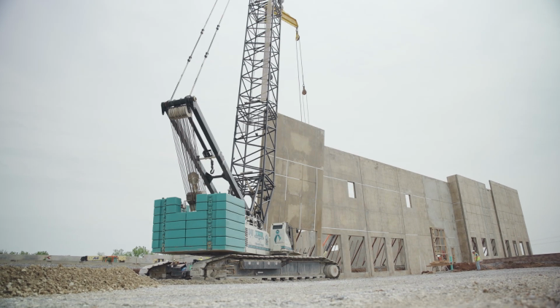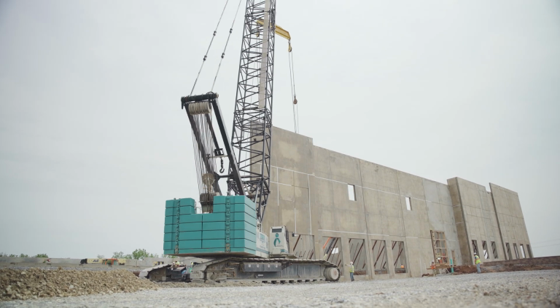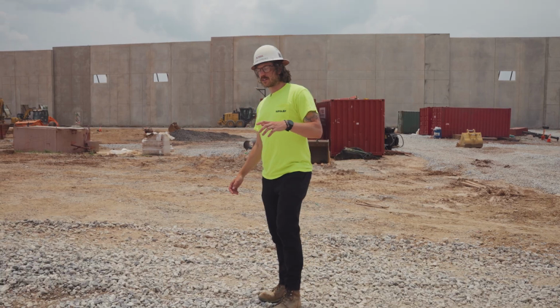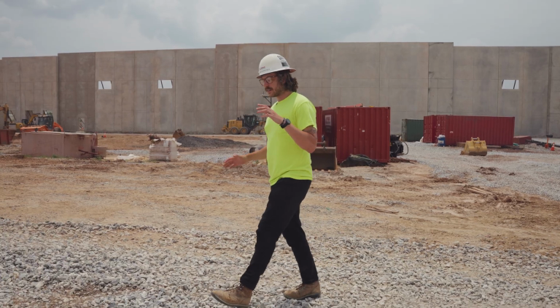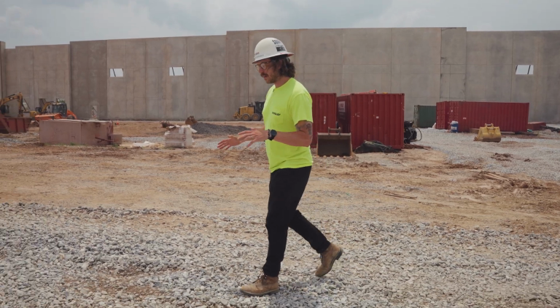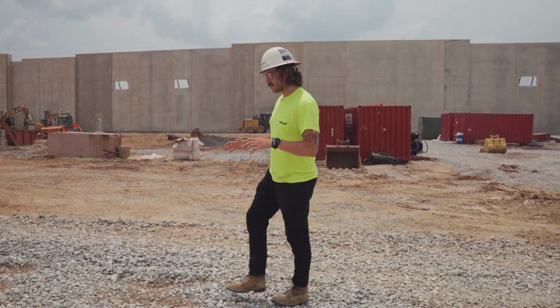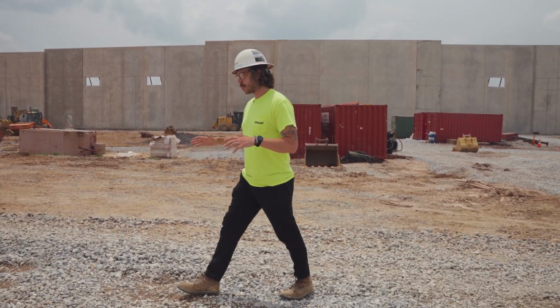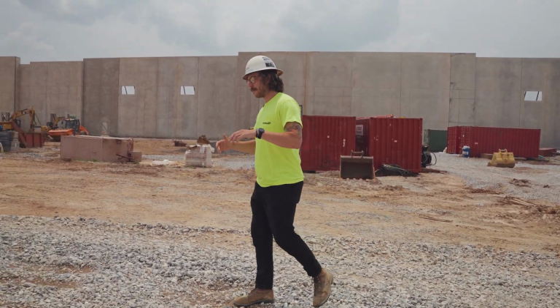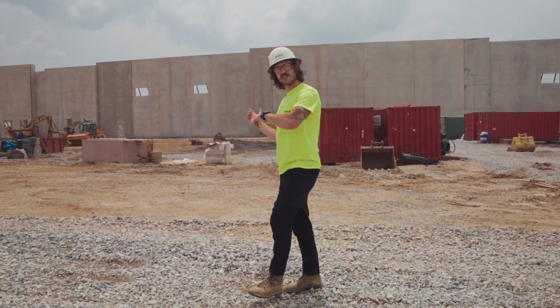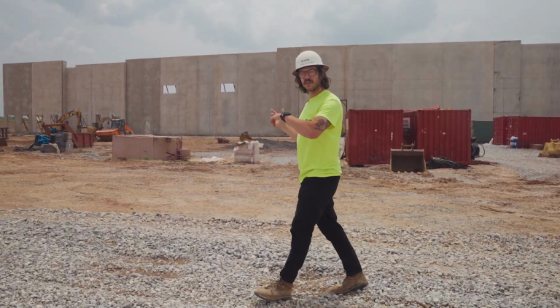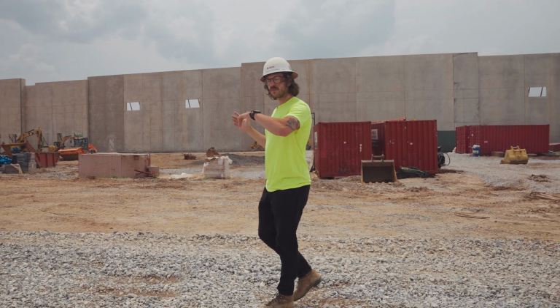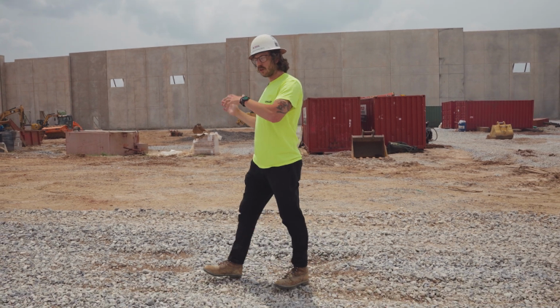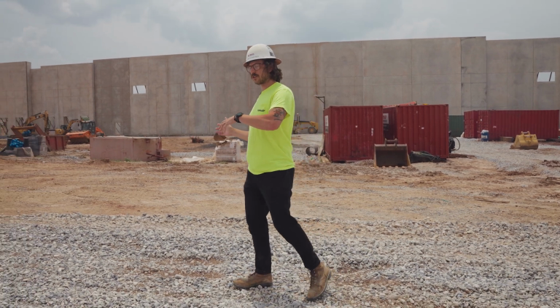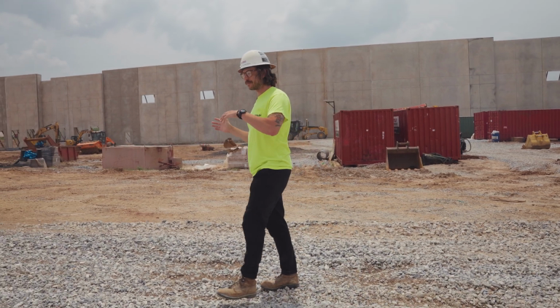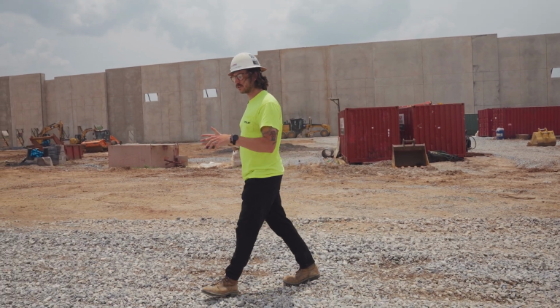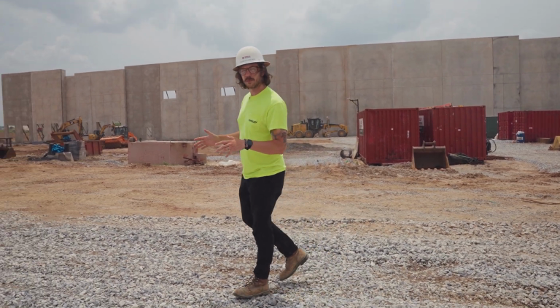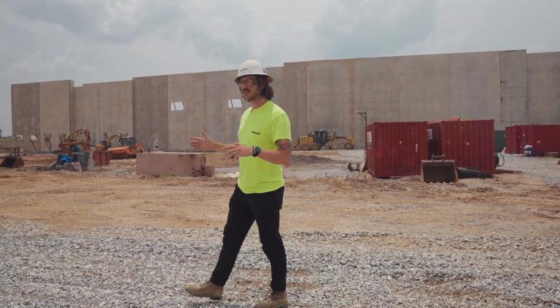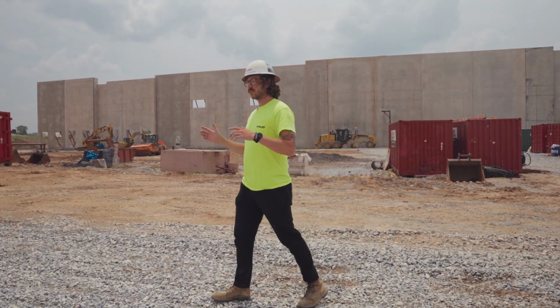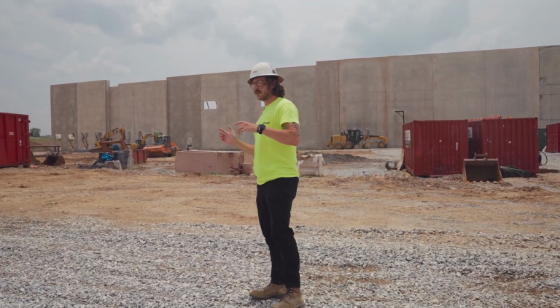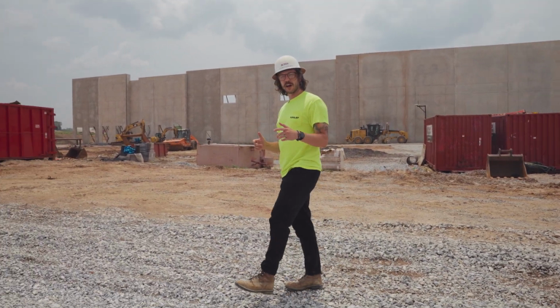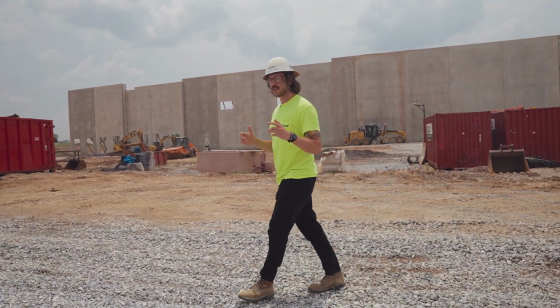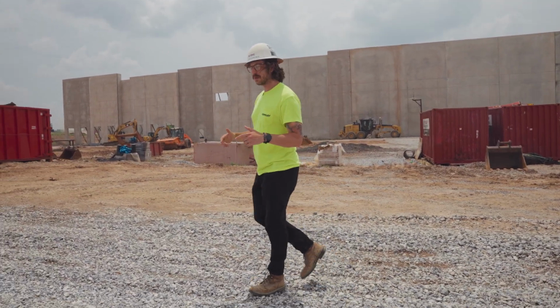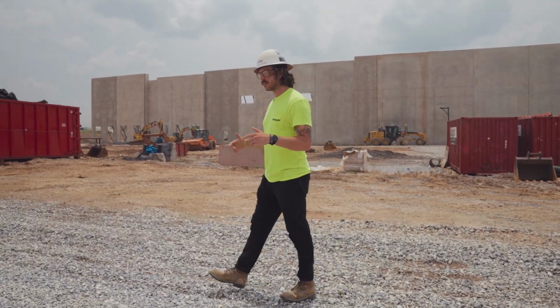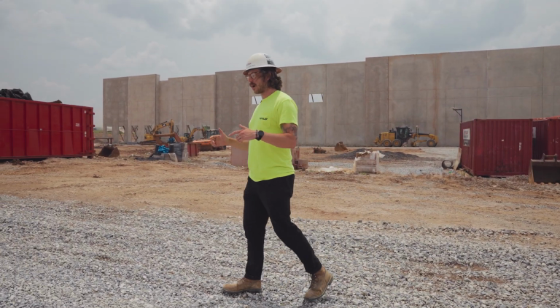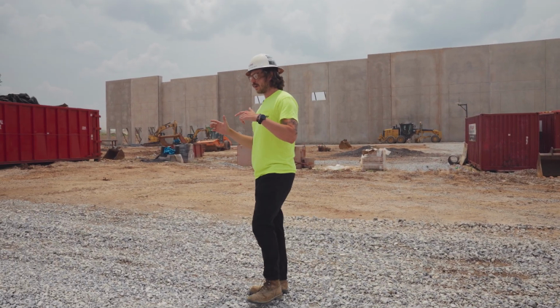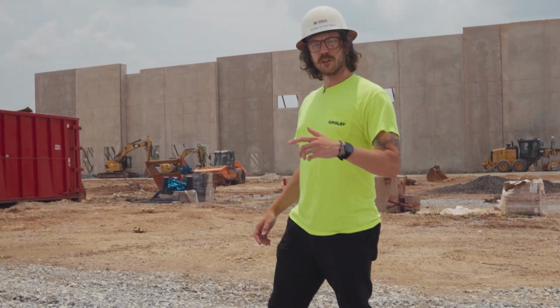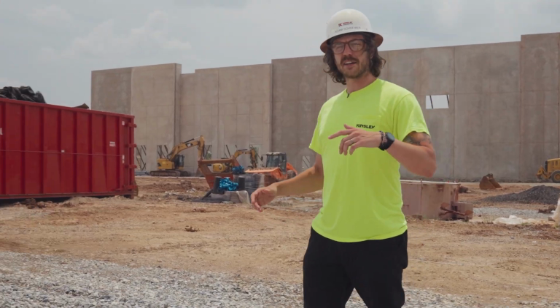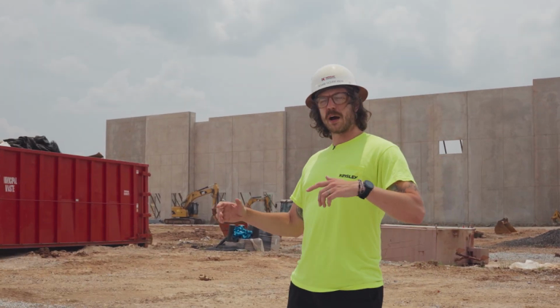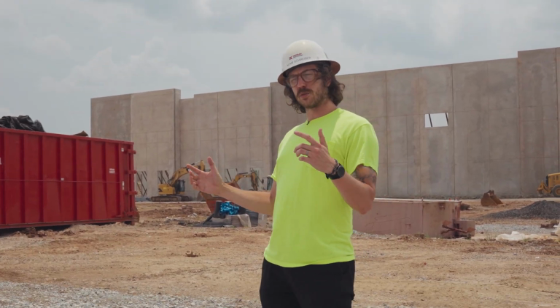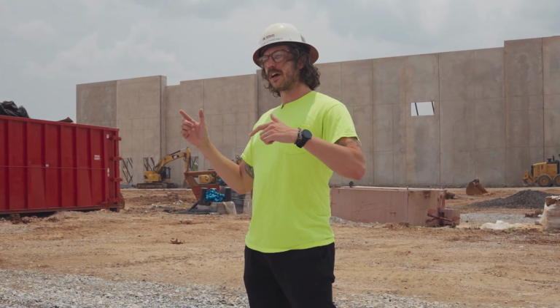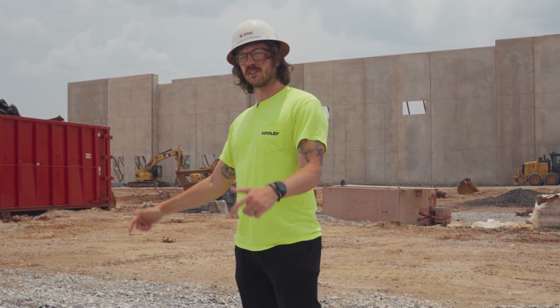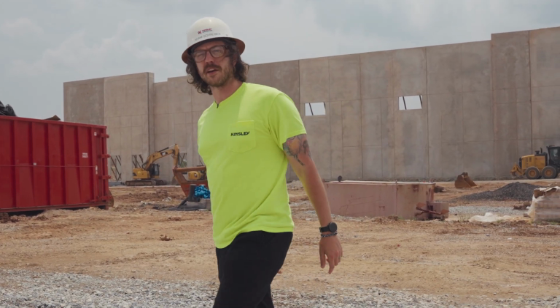We just rolled up on site here in Manchester. As you can see, all the walls are up — only took a couple of days. So we're going to go find Curtis, who's the PM on this job, have a little chat, talk about how this one came together.